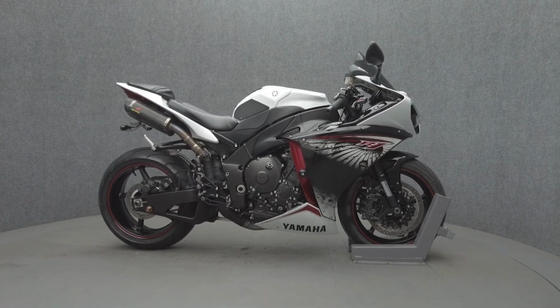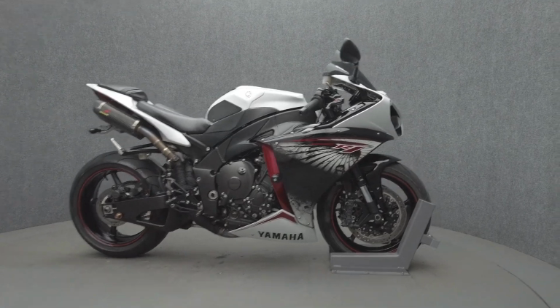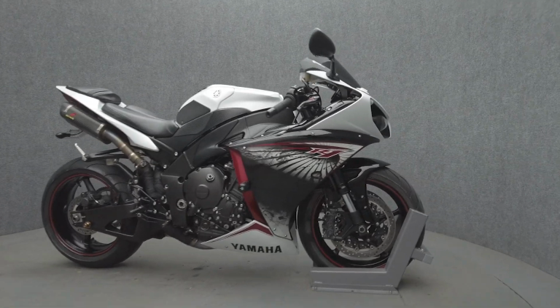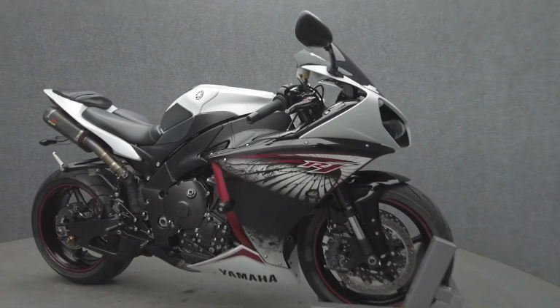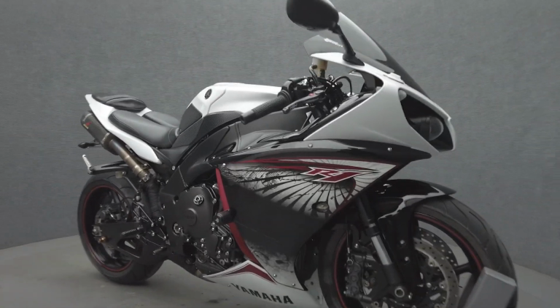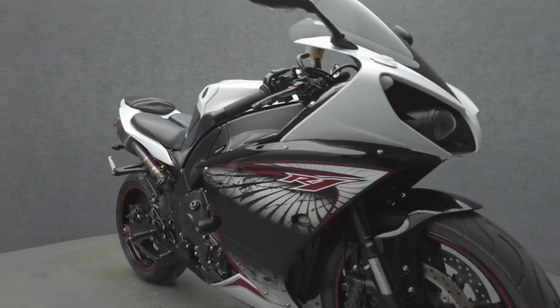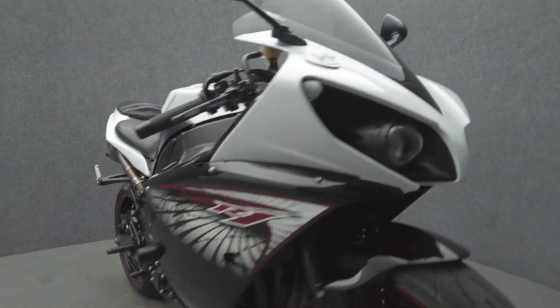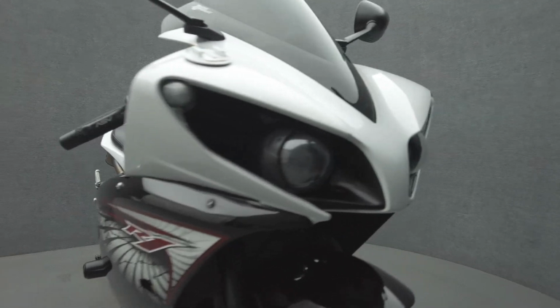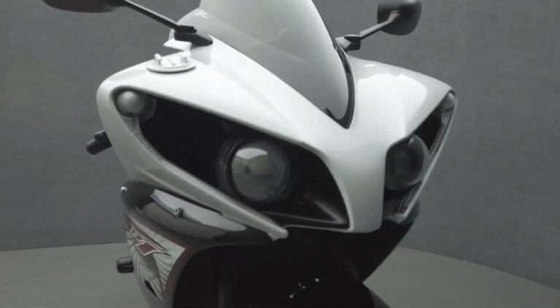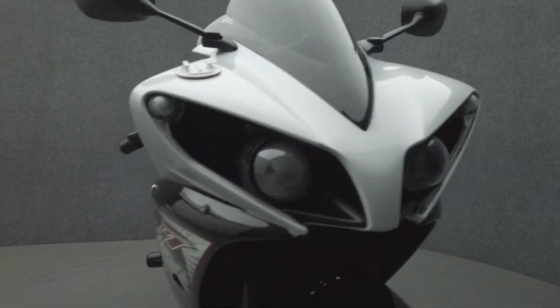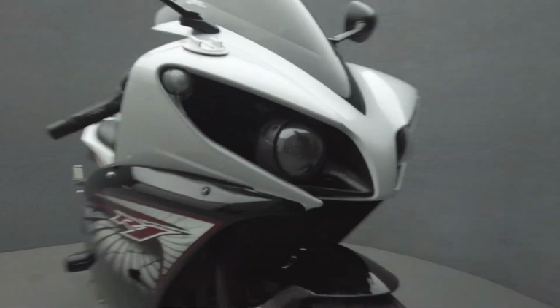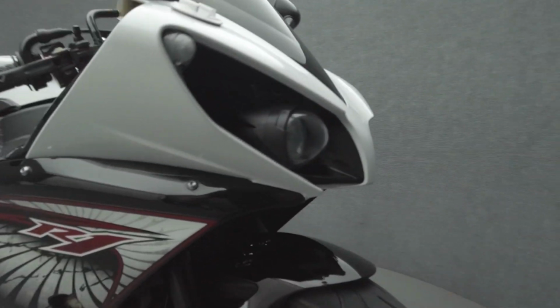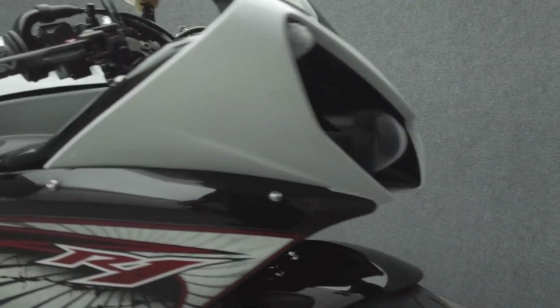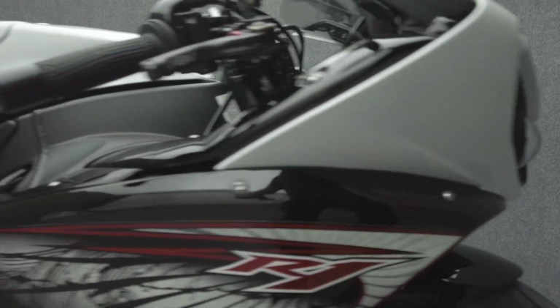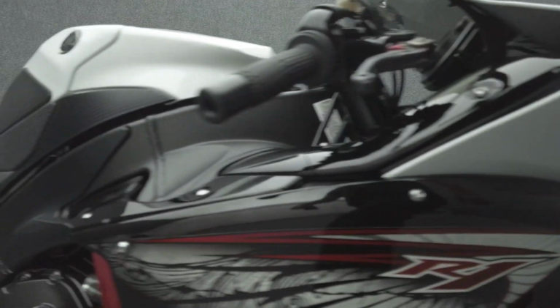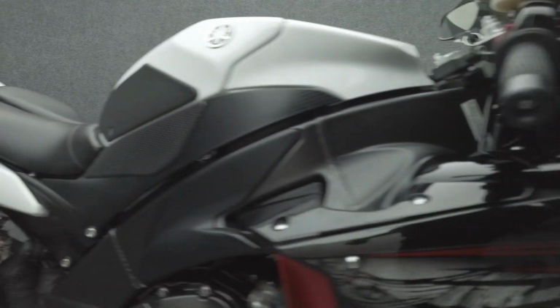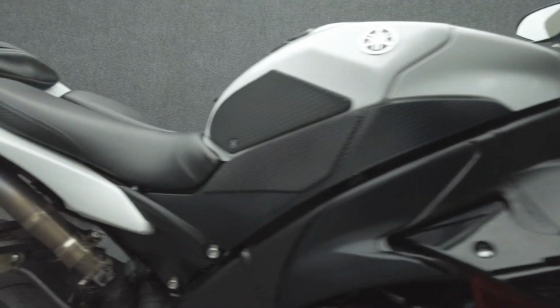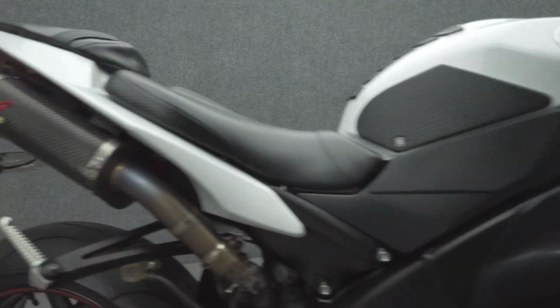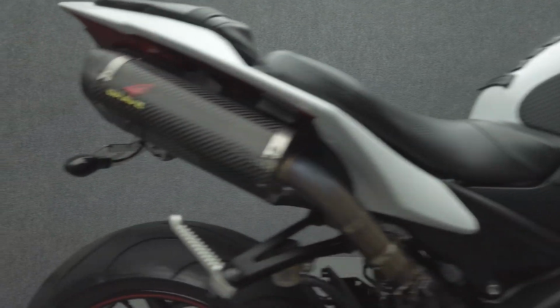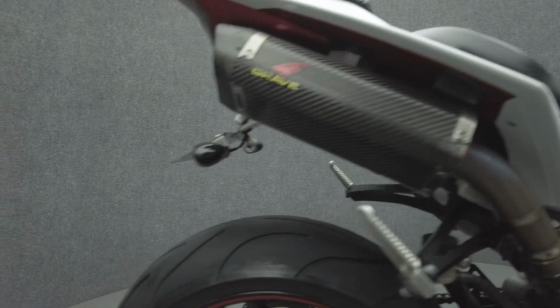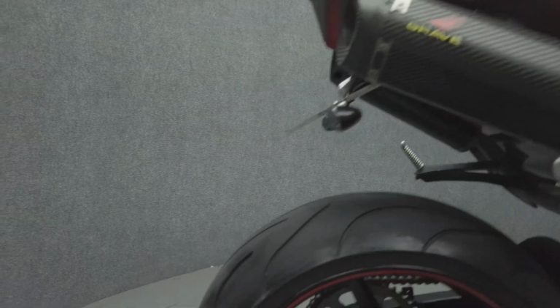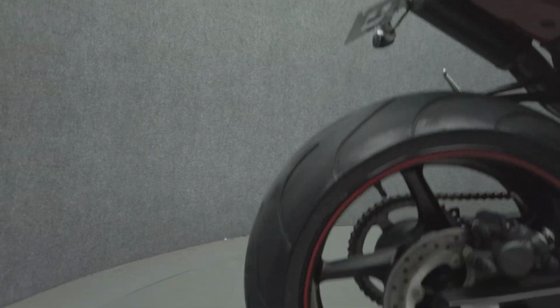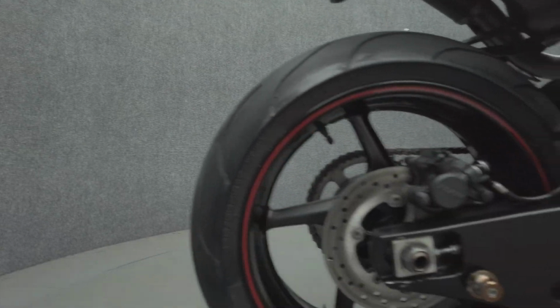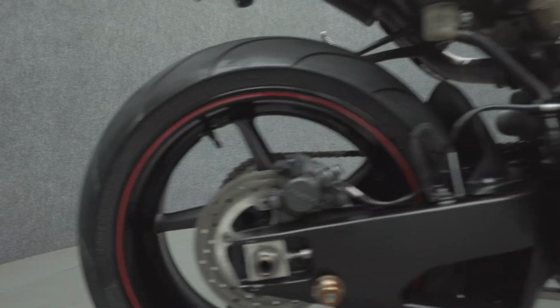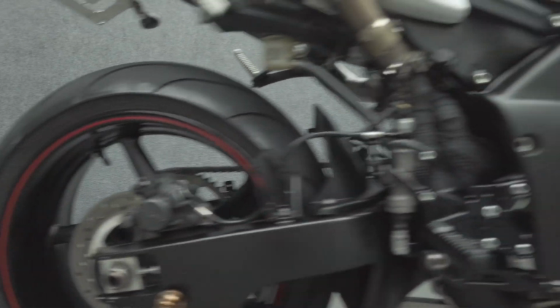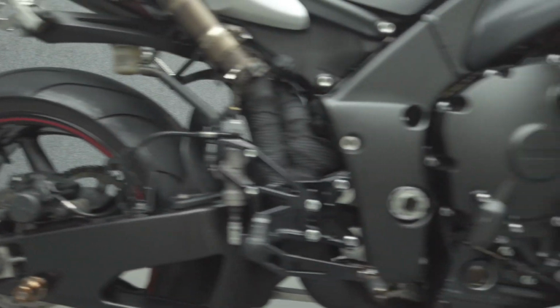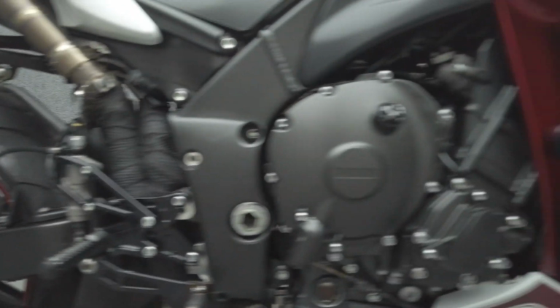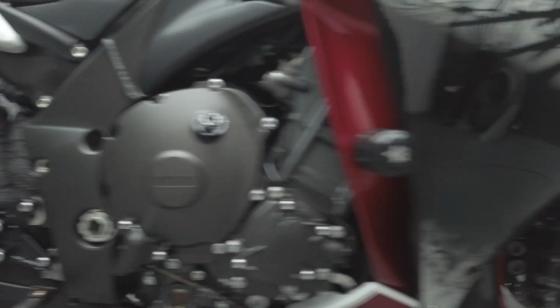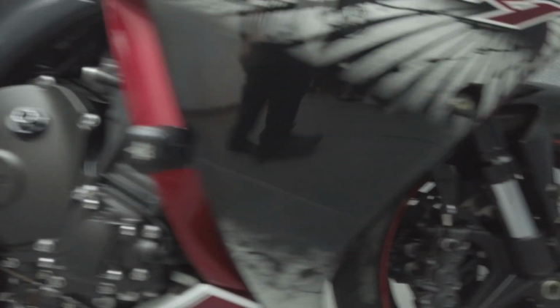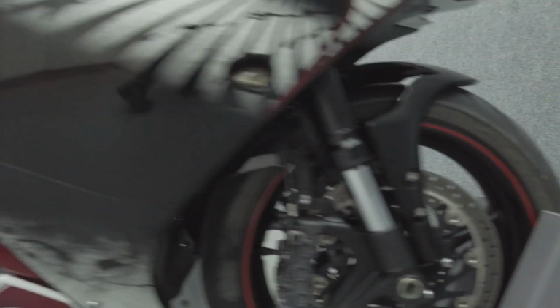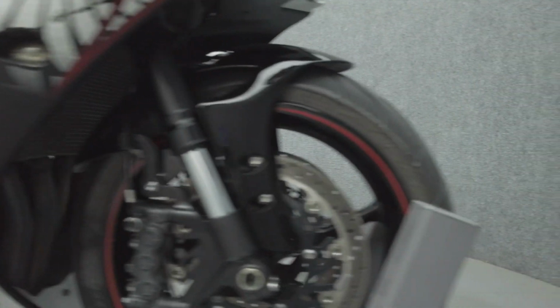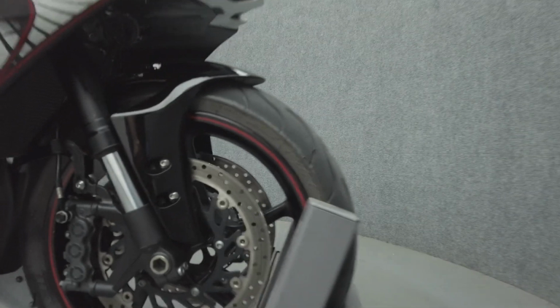The 2012 Yamaha YZF-R1 with 14,970 miles runs well. It's been upgraded with Graves Exhaust, ASV adjustable levers, Vortex rear sets, Vortex frame sliders, flush mount LED turn signals, integrated rear turn signals, swing R plate mount, zero gravity windshield, and a Saddleman seat.